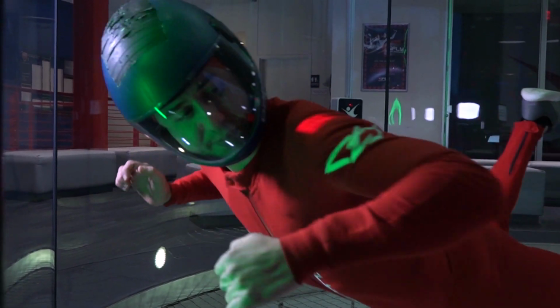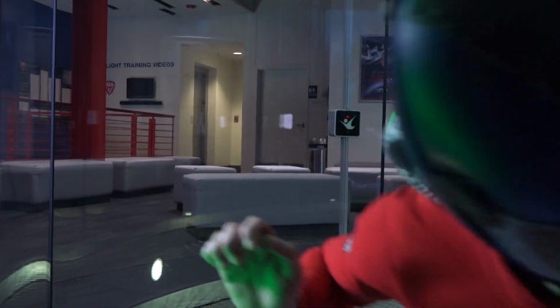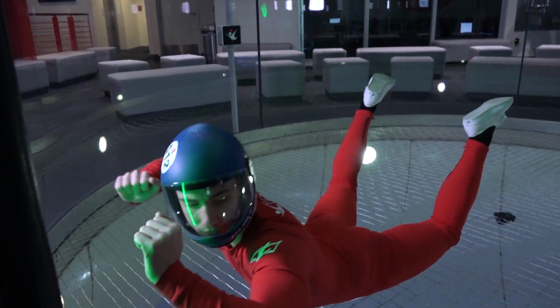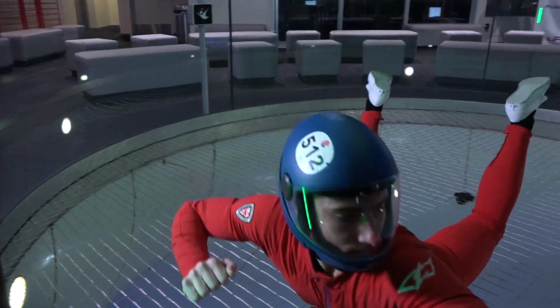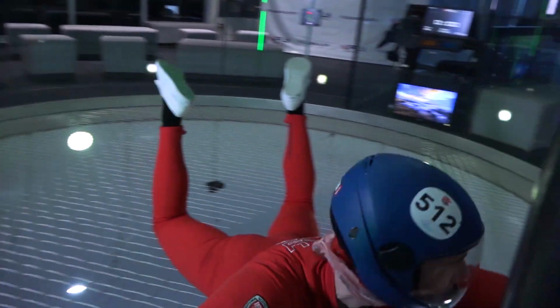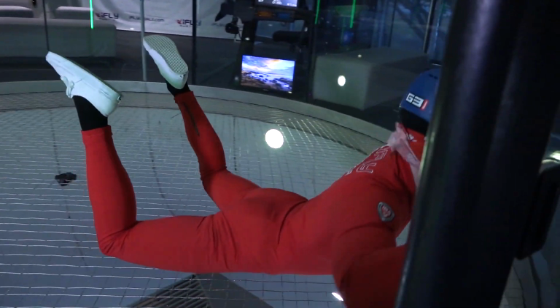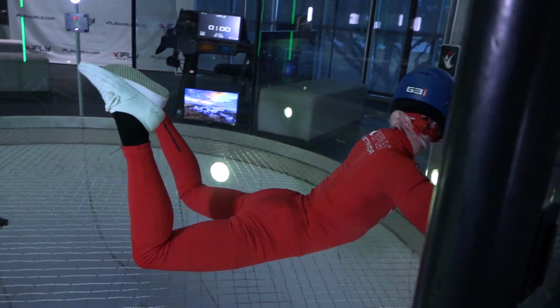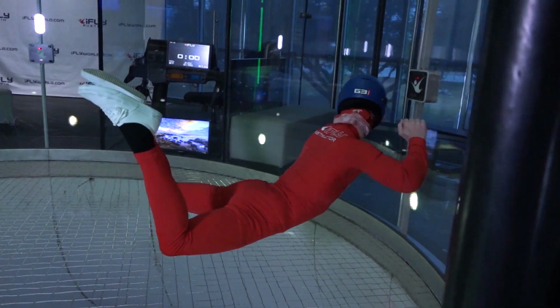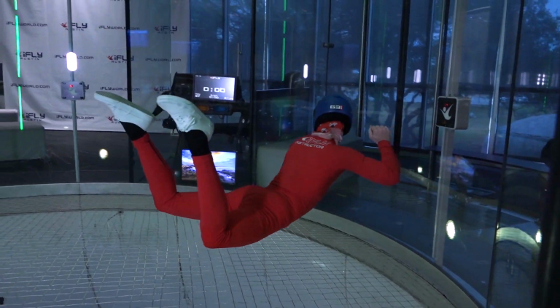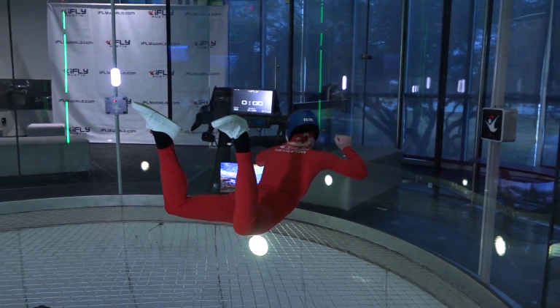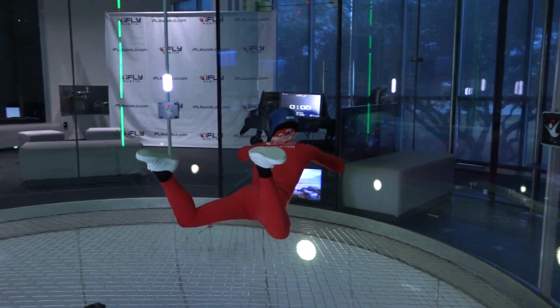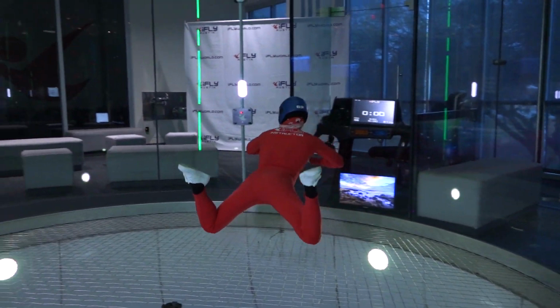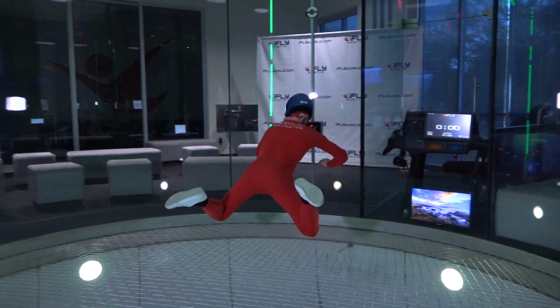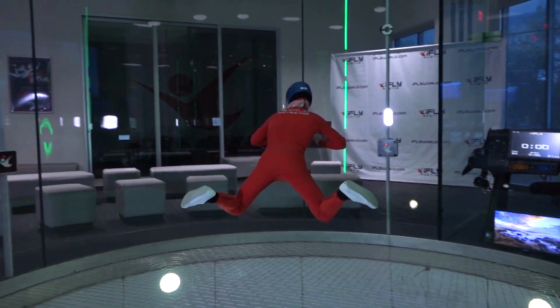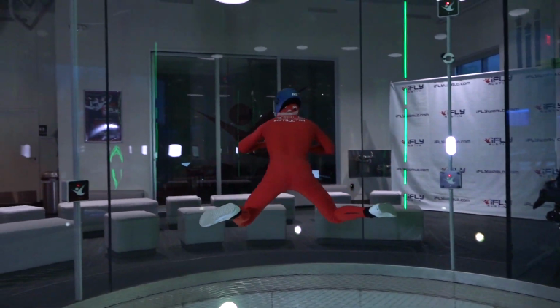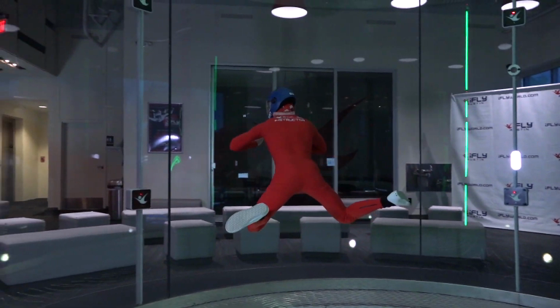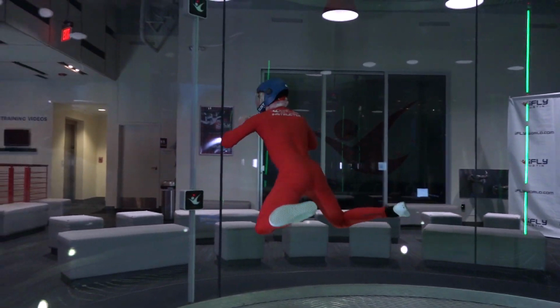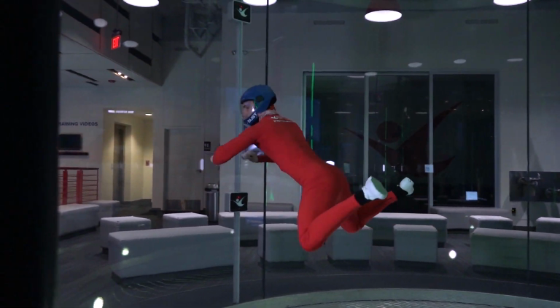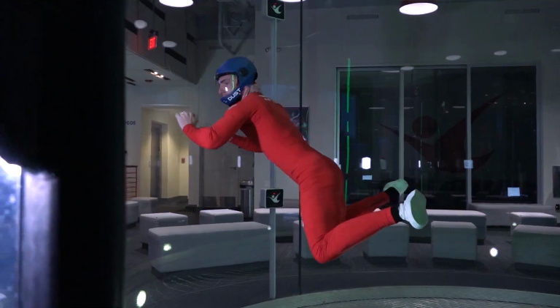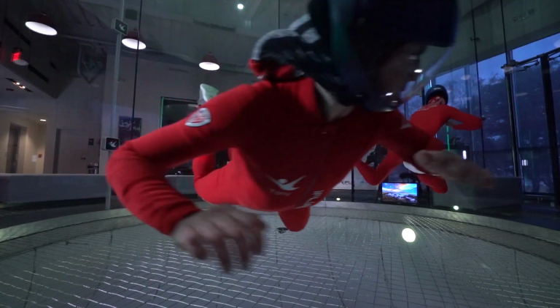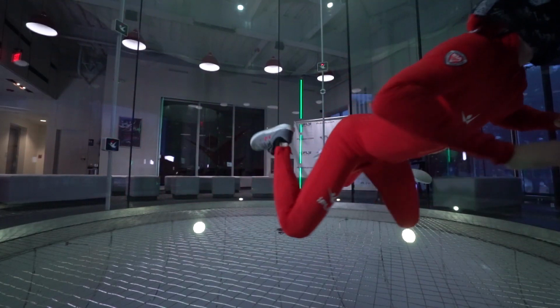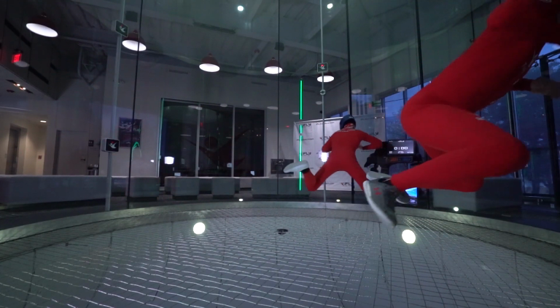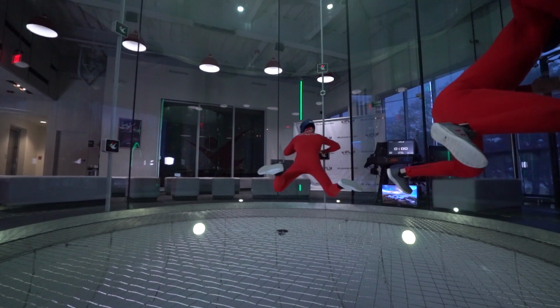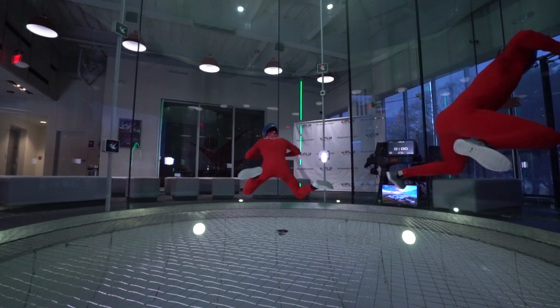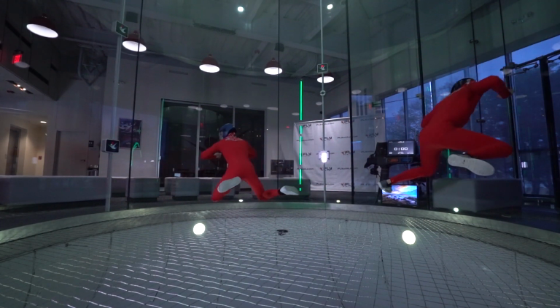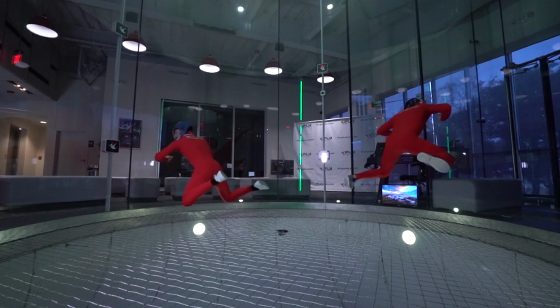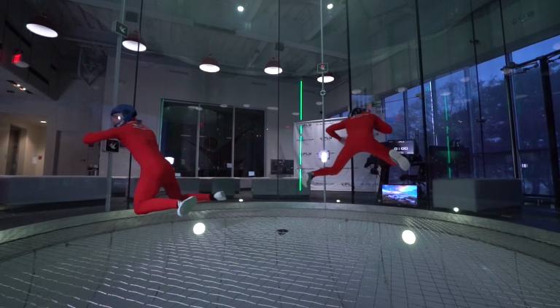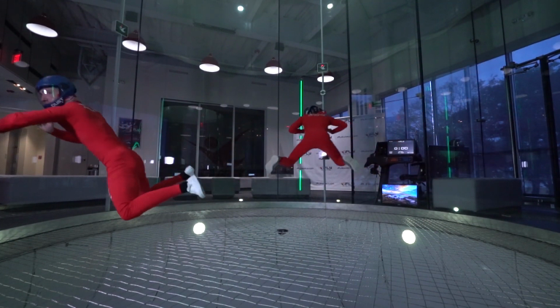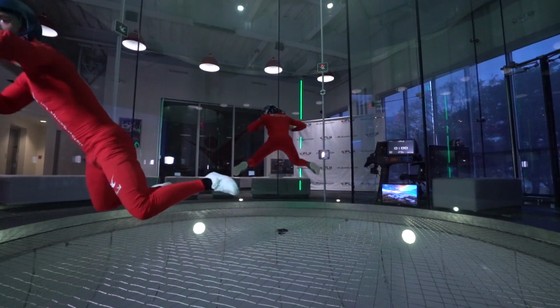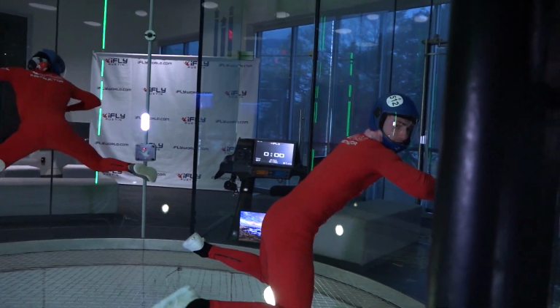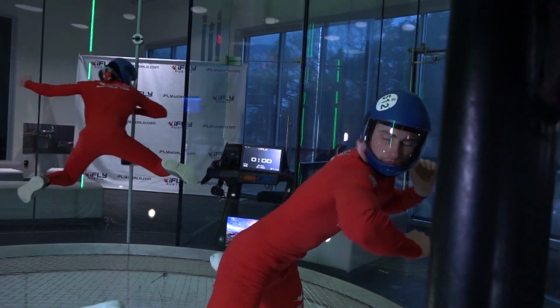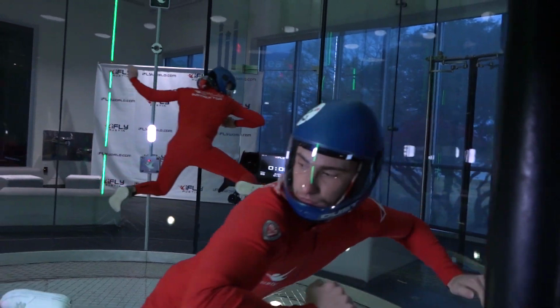As you become more comfortable with creating a consistent carve, you can begin to change the pitch of your body by entering into a knee fly position. Once in this position, the shape and speed of your carve will be determined by the positioning of your legs, arms, and shoulders.